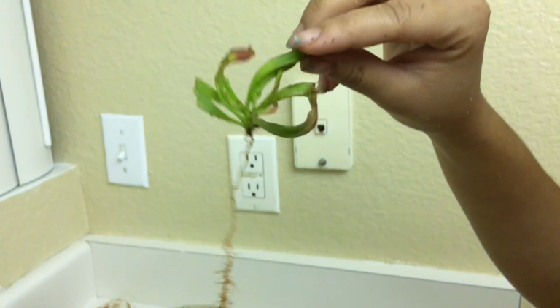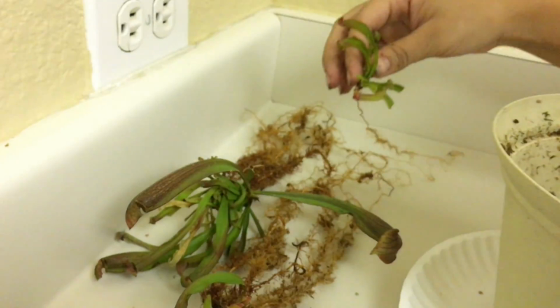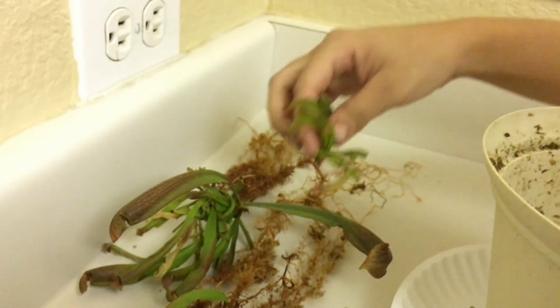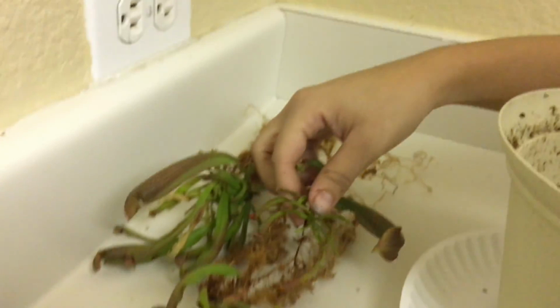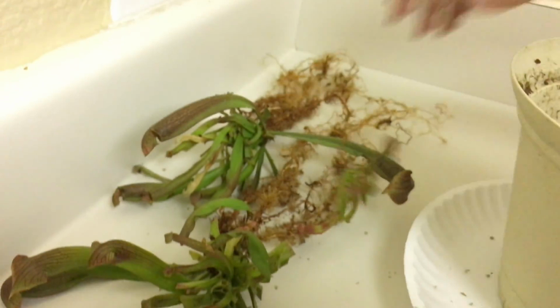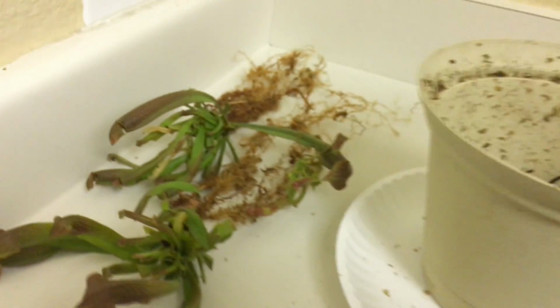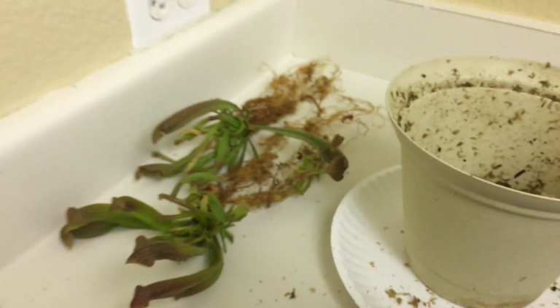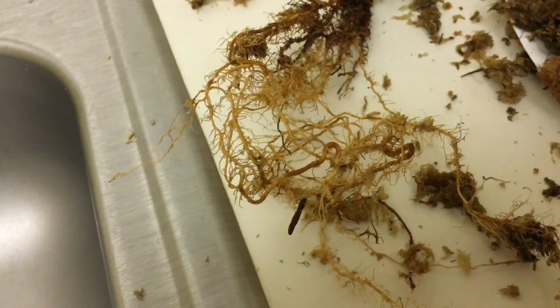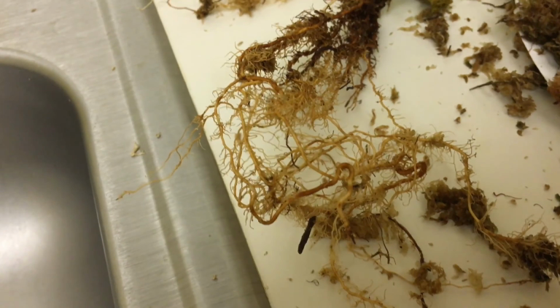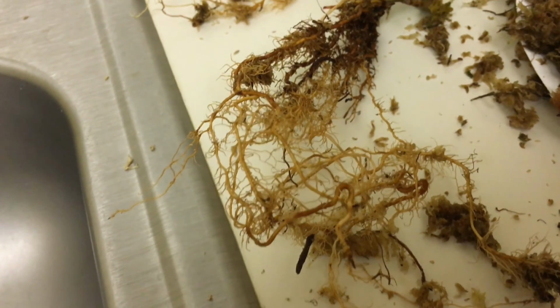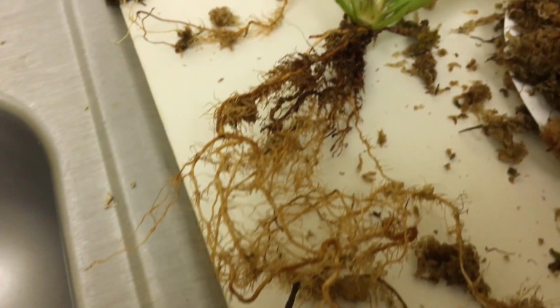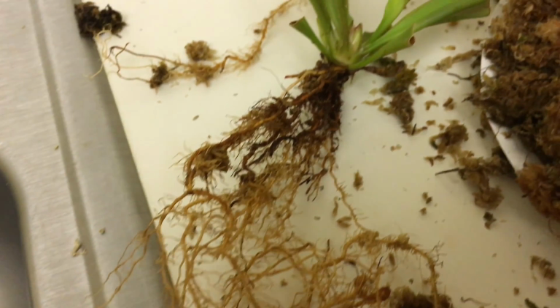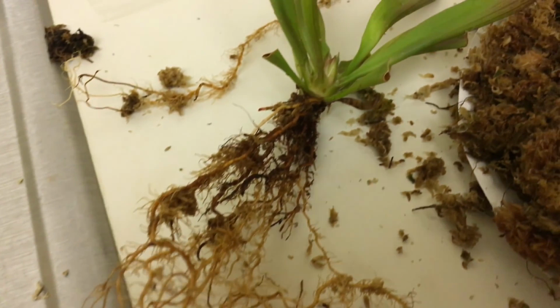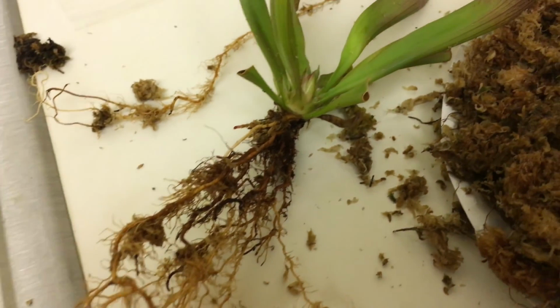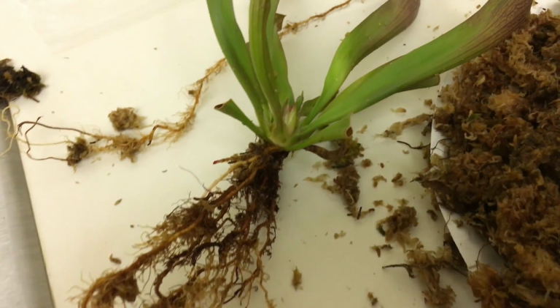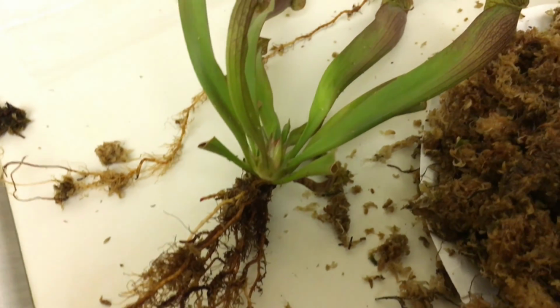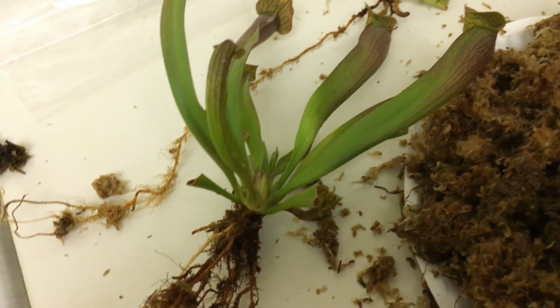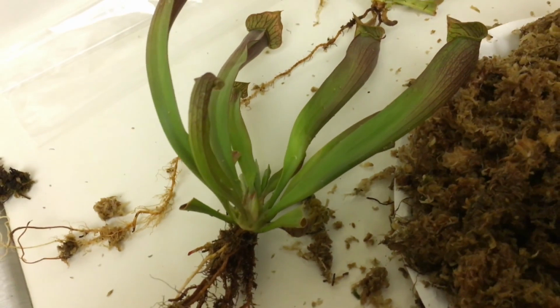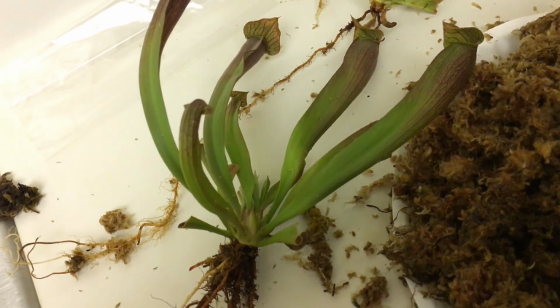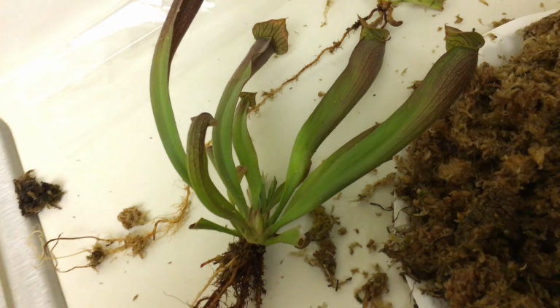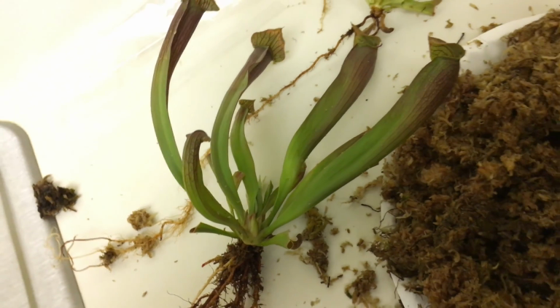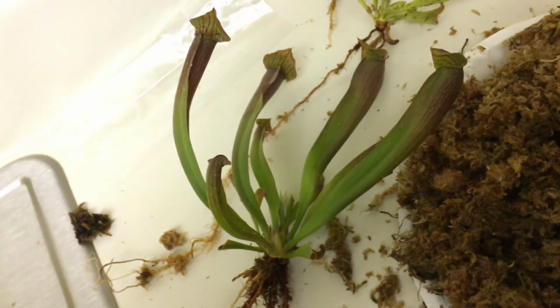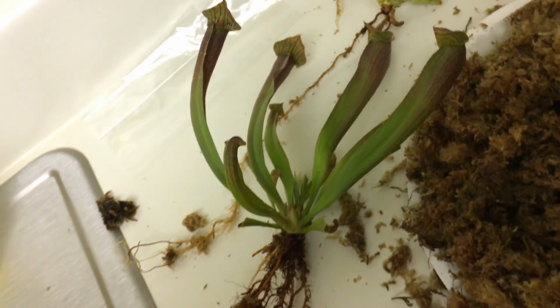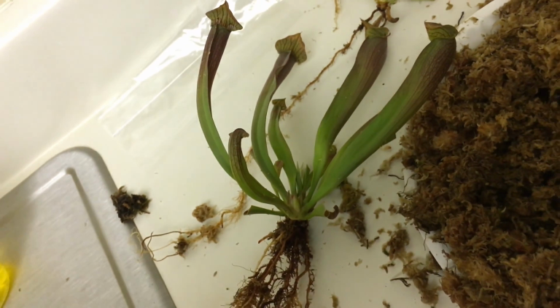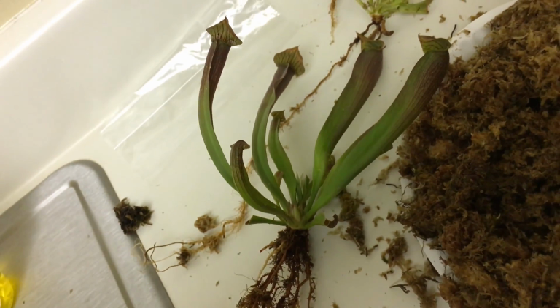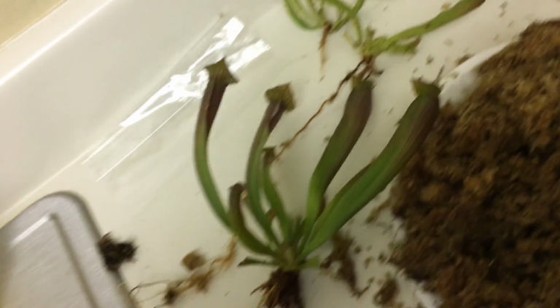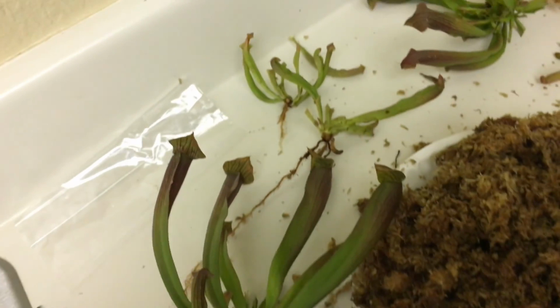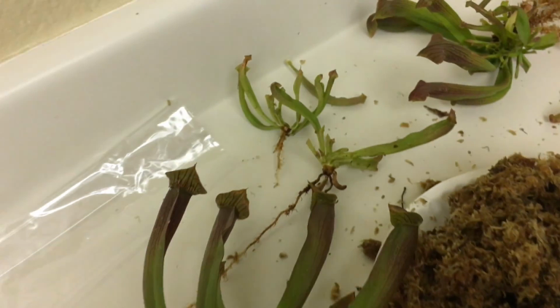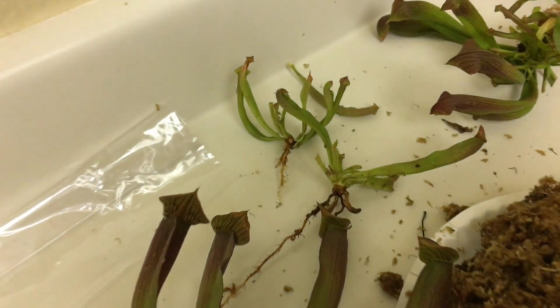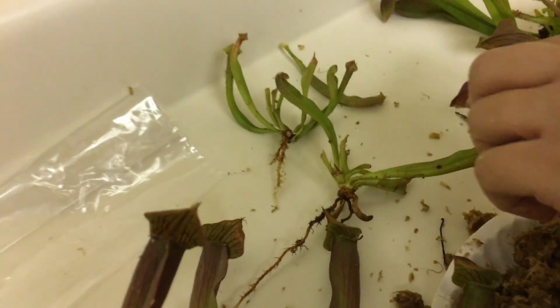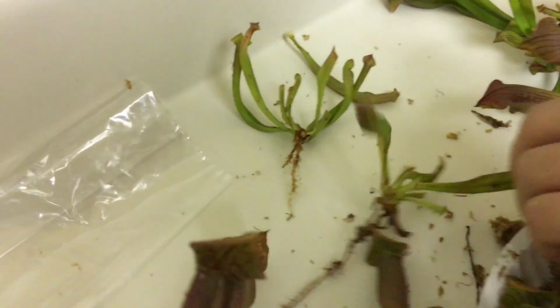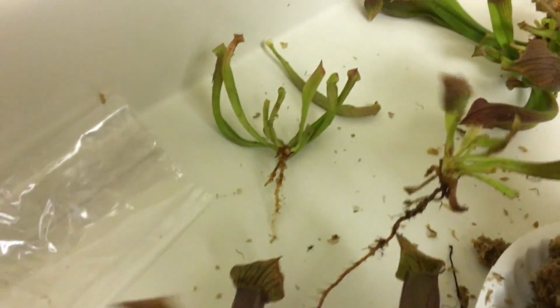So now we are finished dividing our Sarracenia redbug. Right there you're seeing the mother plant, and here goes all the other divisions that we got from the plant.